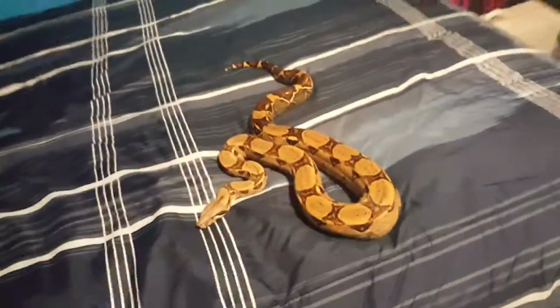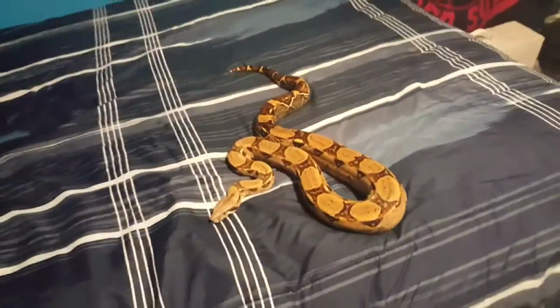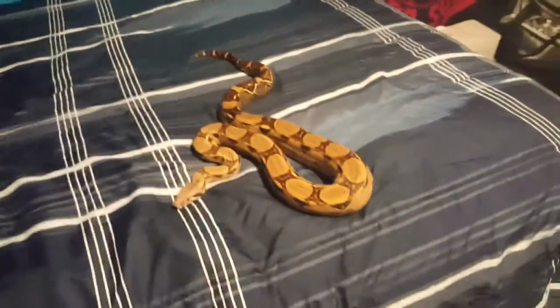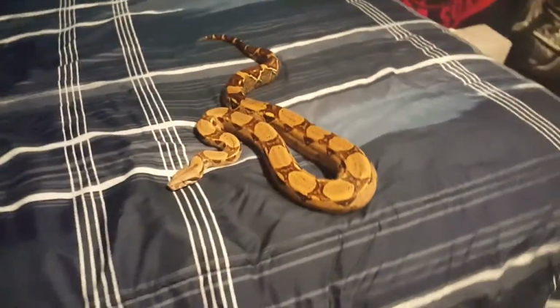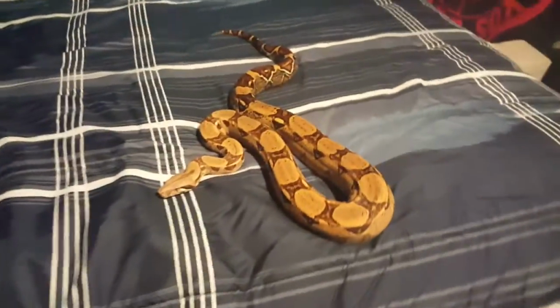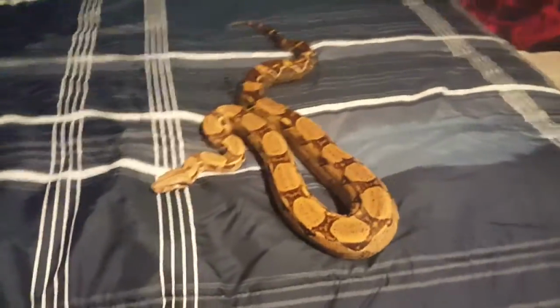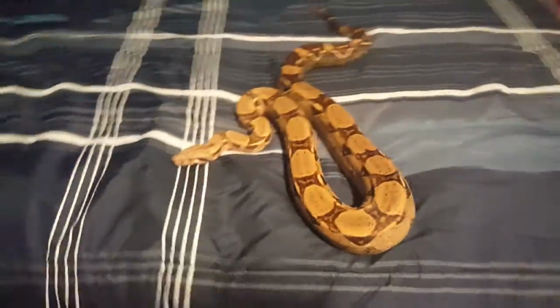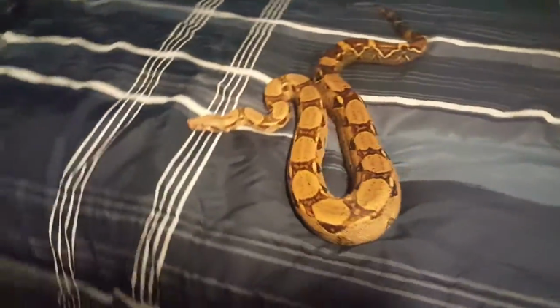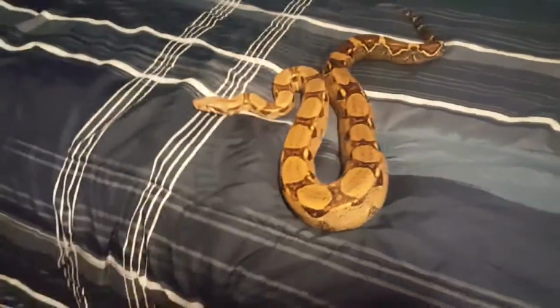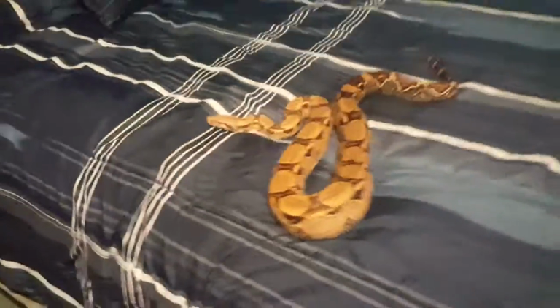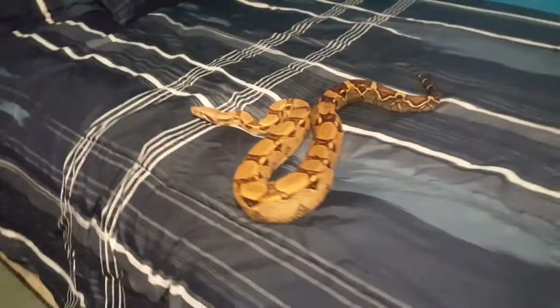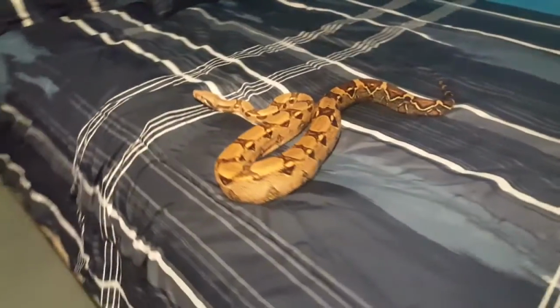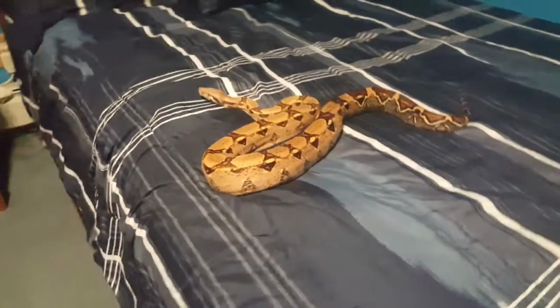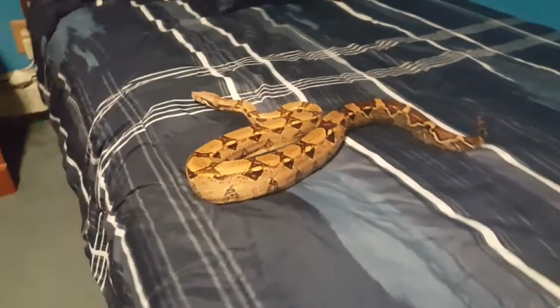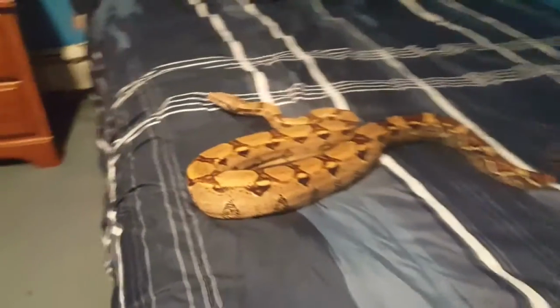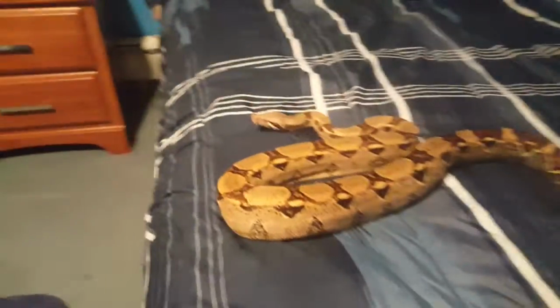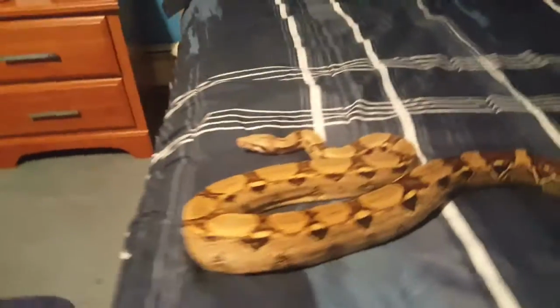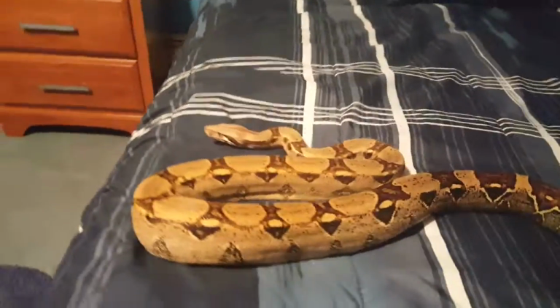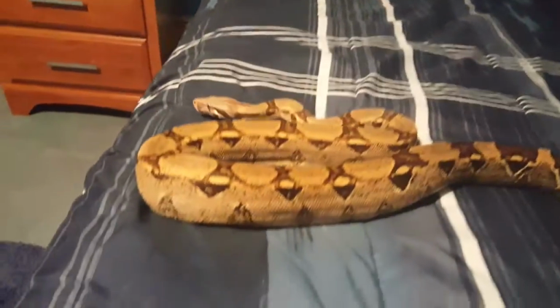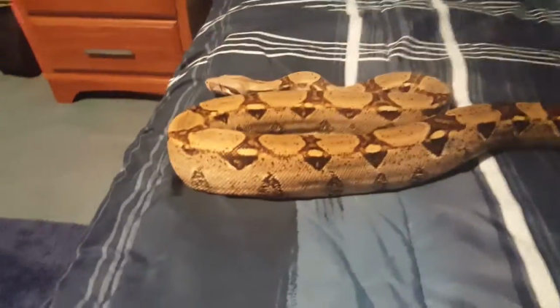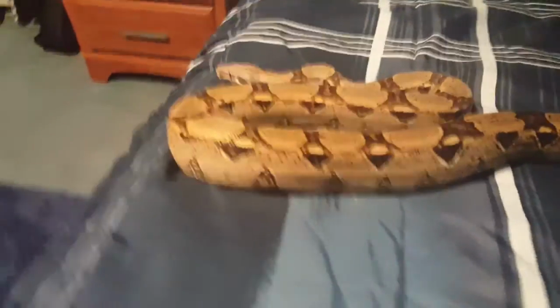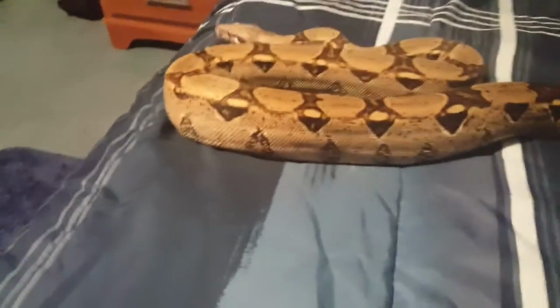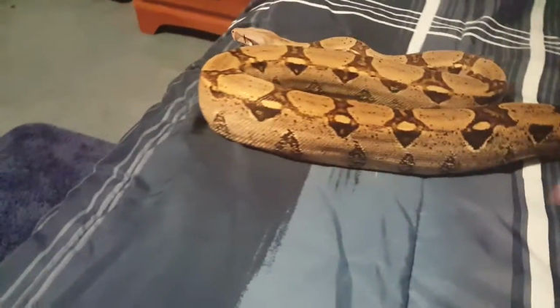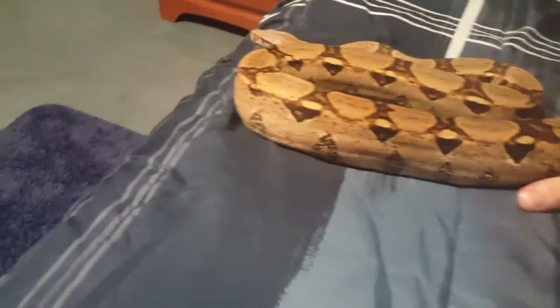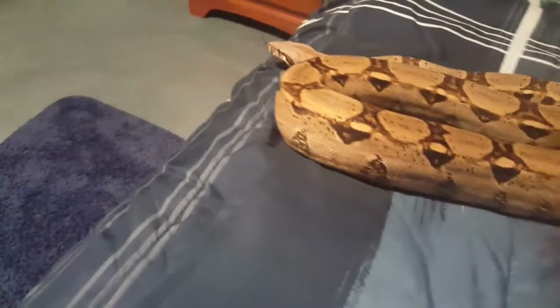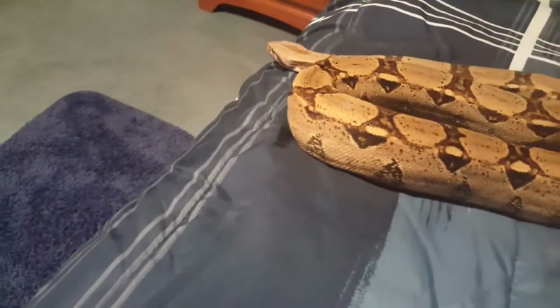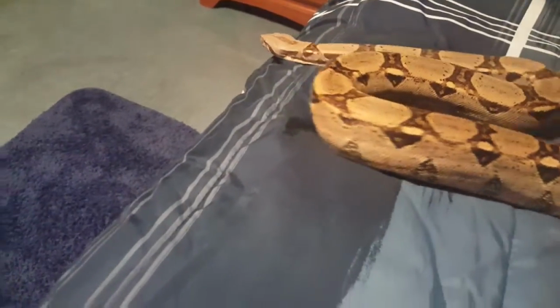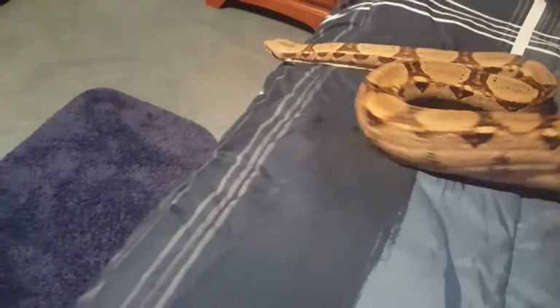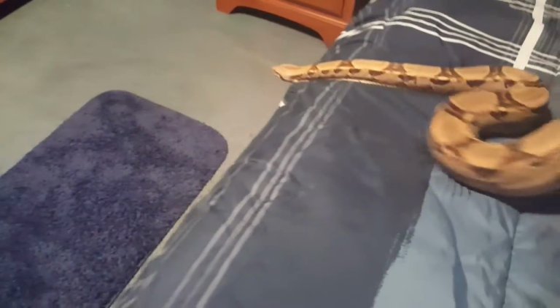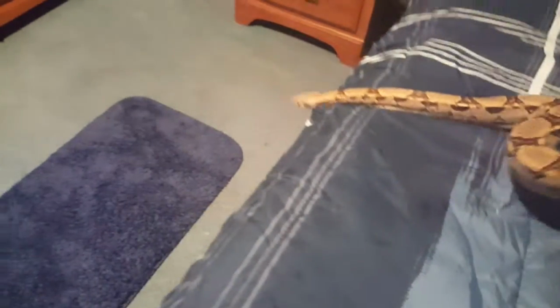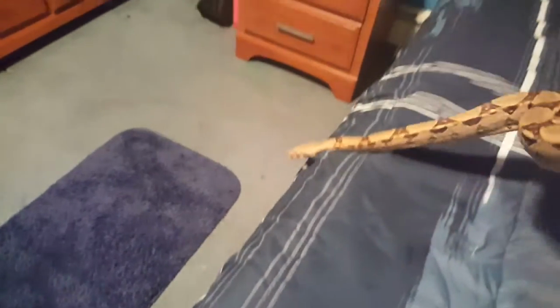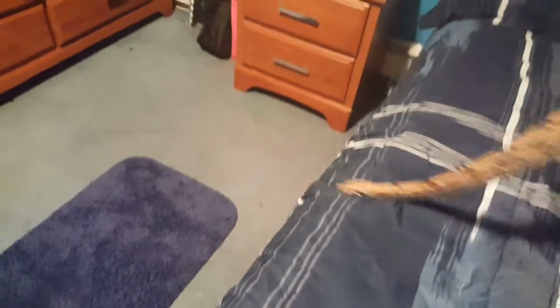The lighting's not too good right here, but she's got really good color going right now. This is why I love these snakes — they're just so beautiful.